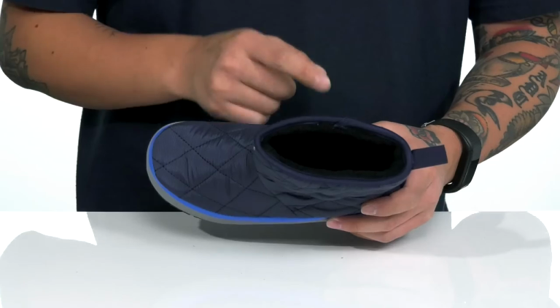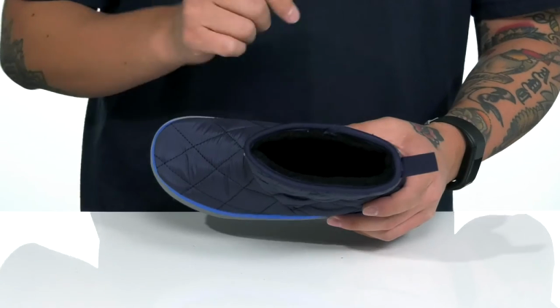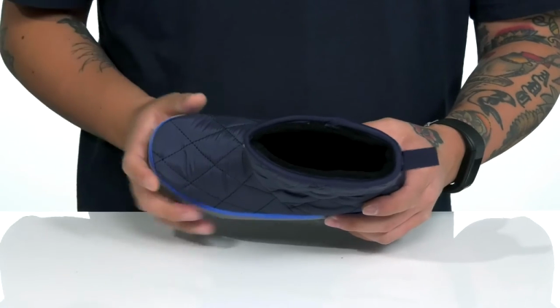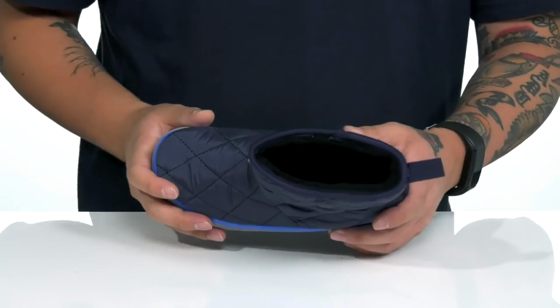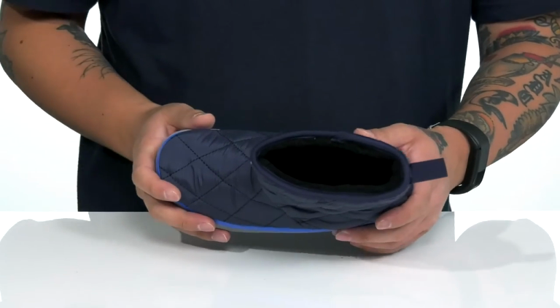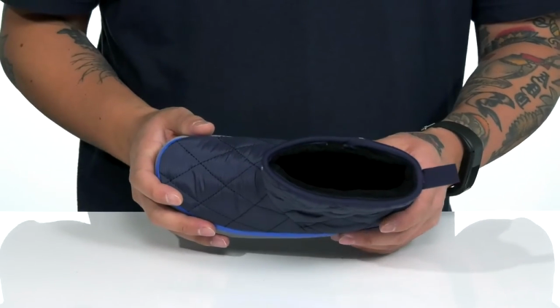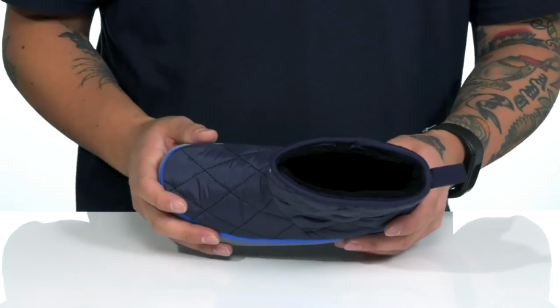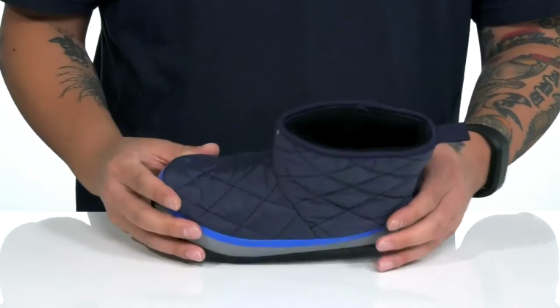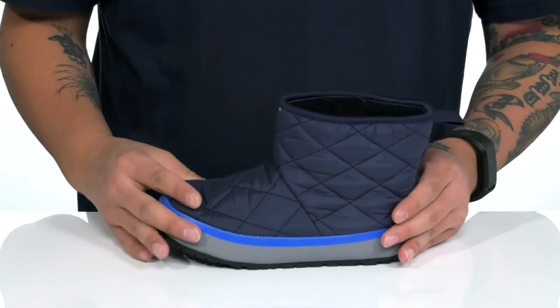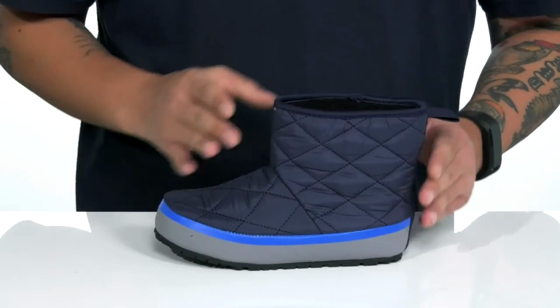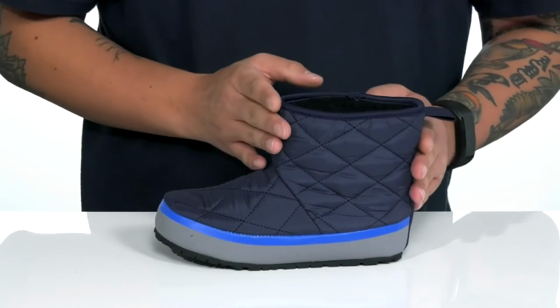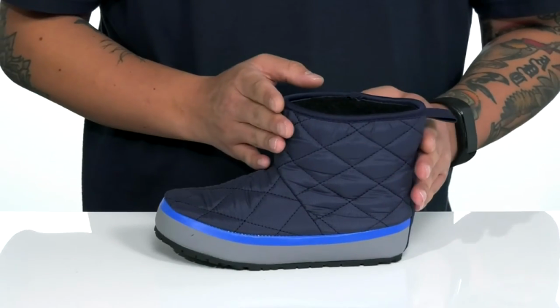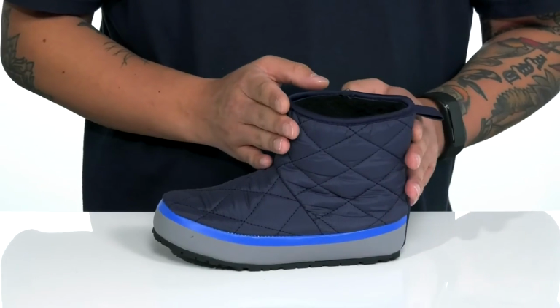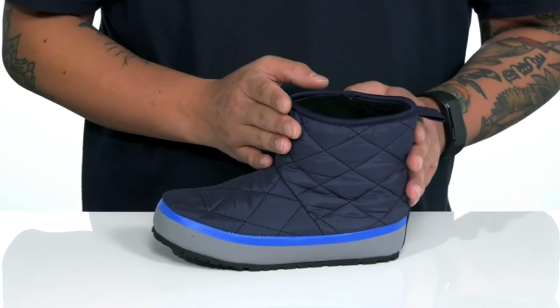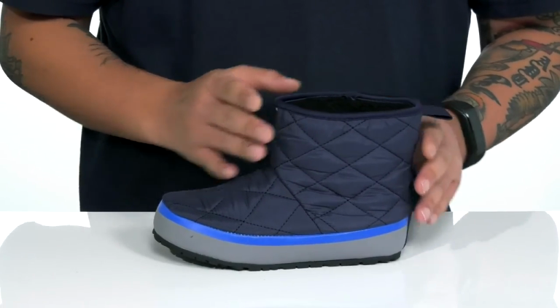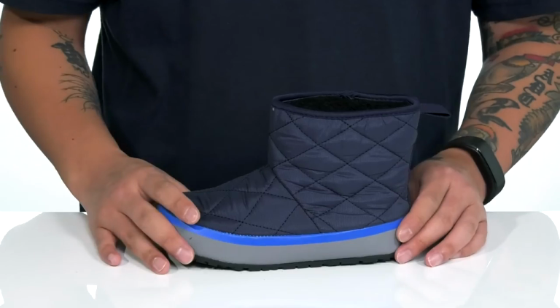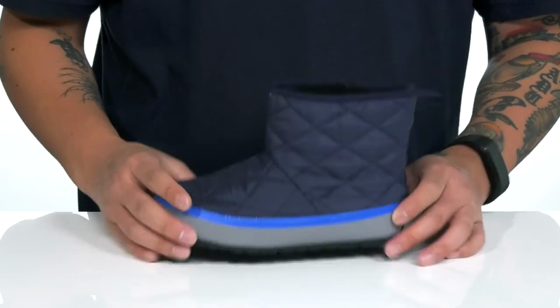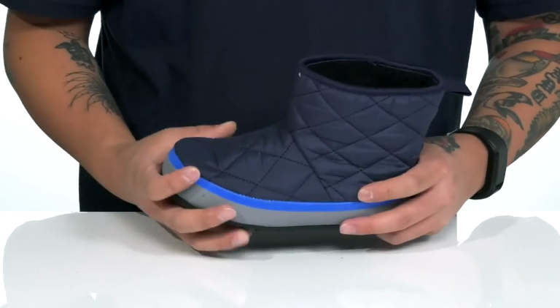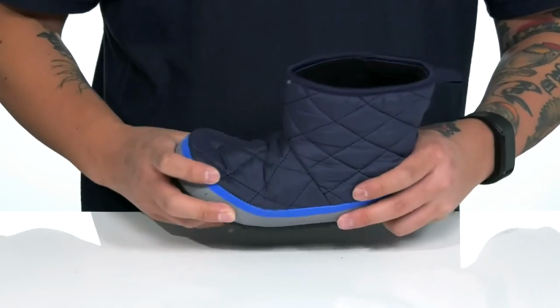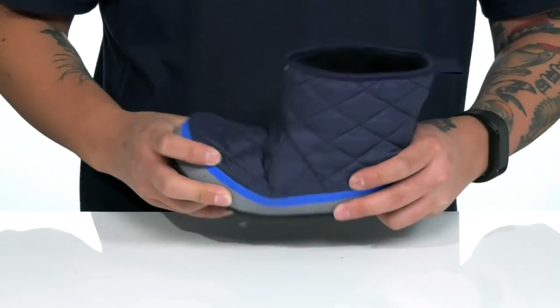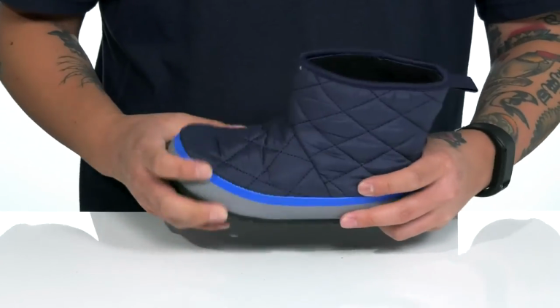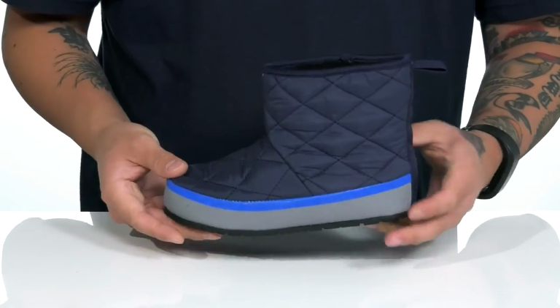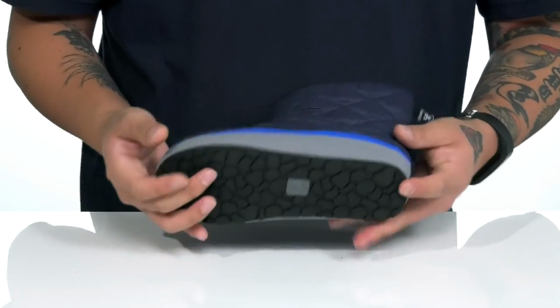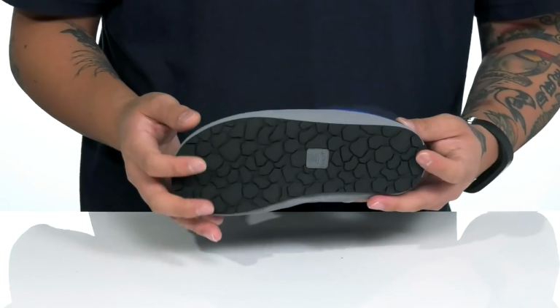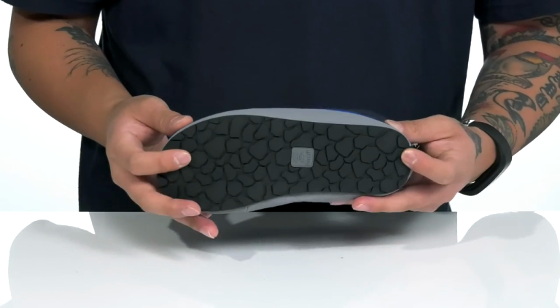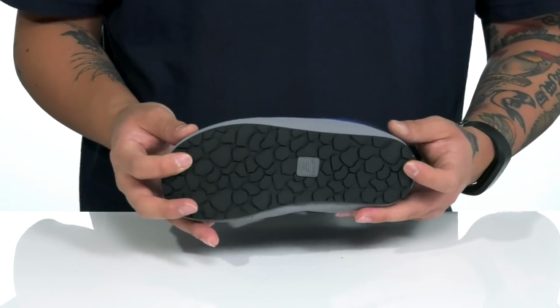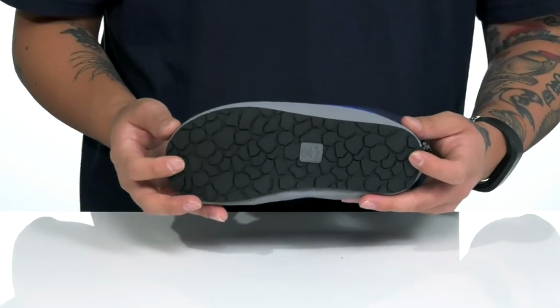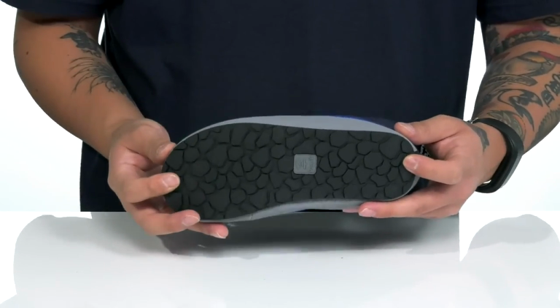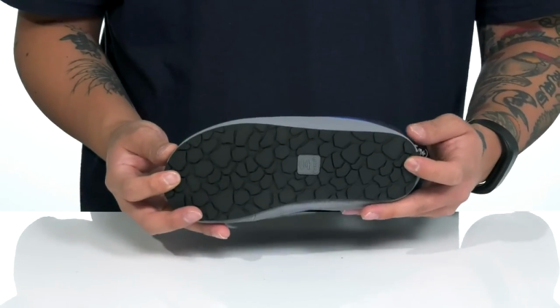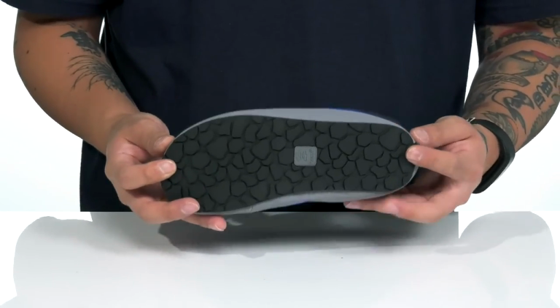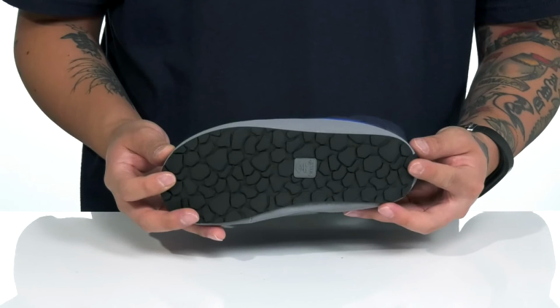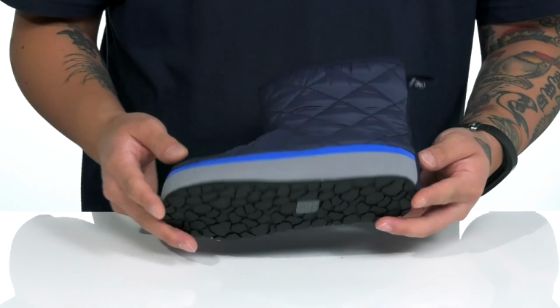The cushioned footbed is going to help absorb shock and keep them comfortable, while the mid-top silhouette provides additional support around the ankle. It's got a flexible design on the boot itself and sits on top of a textured rubber outsole to keep them stable.